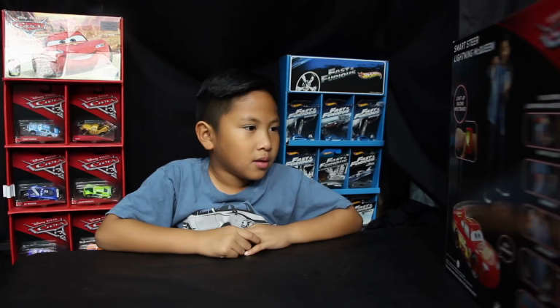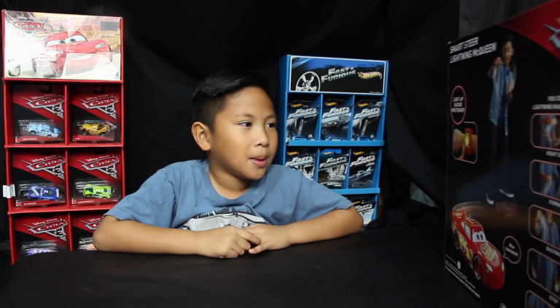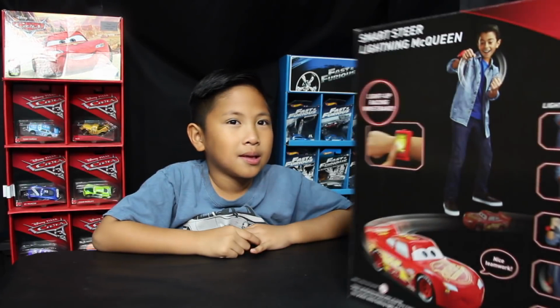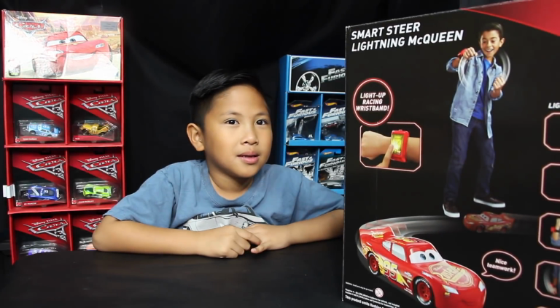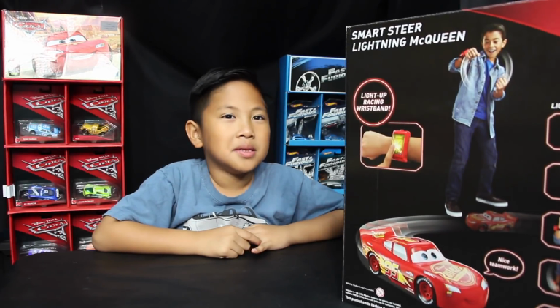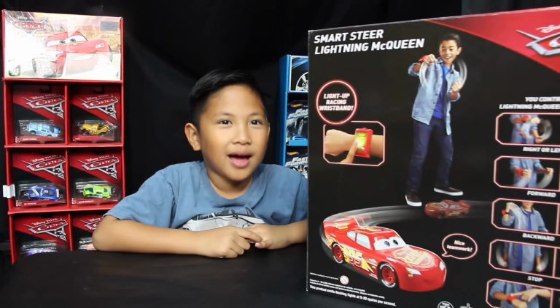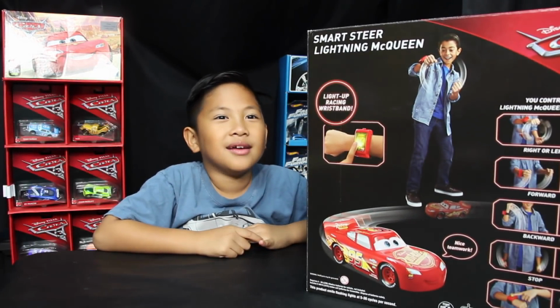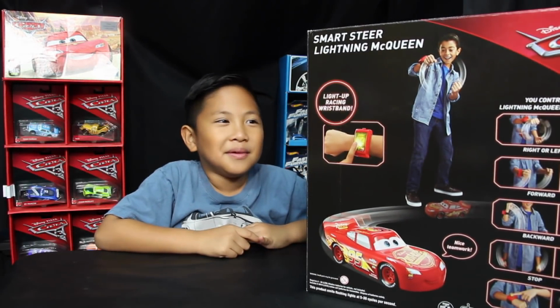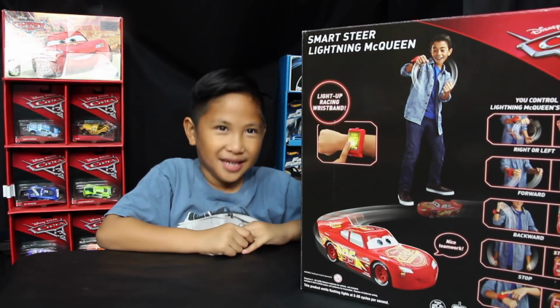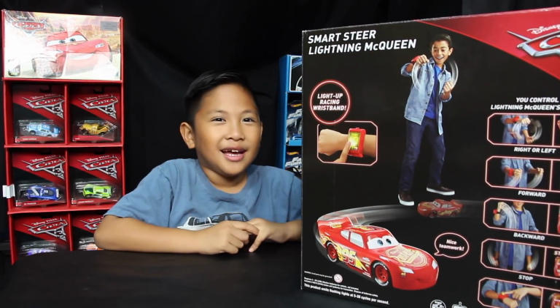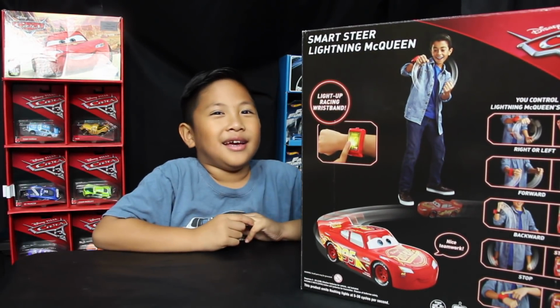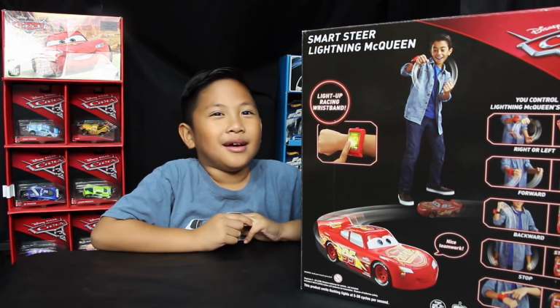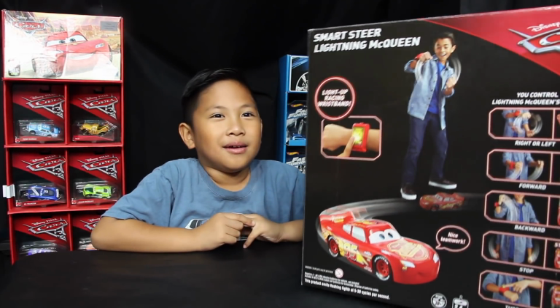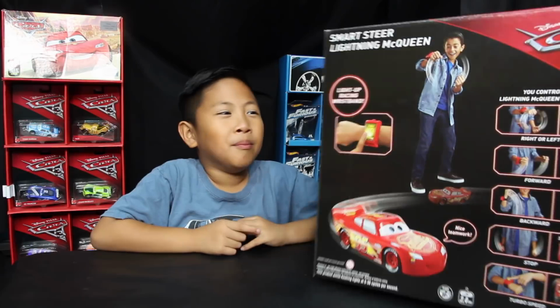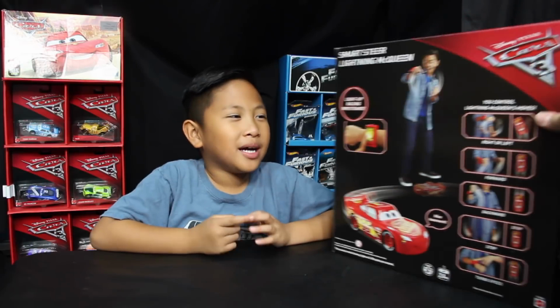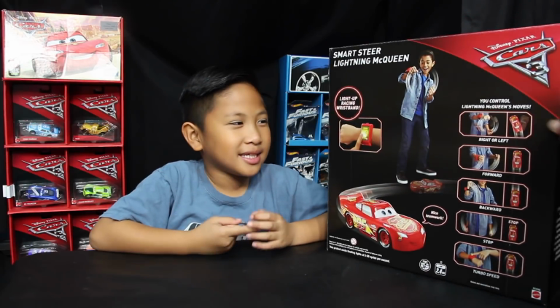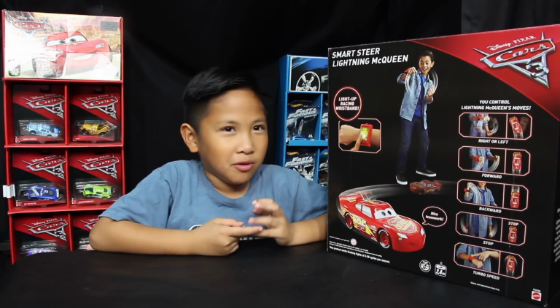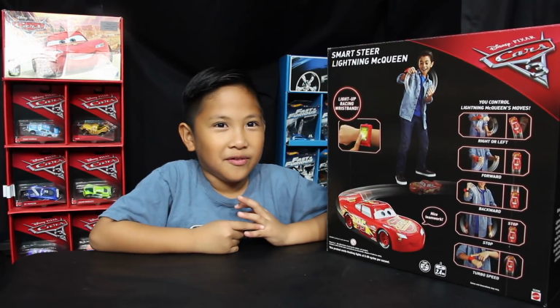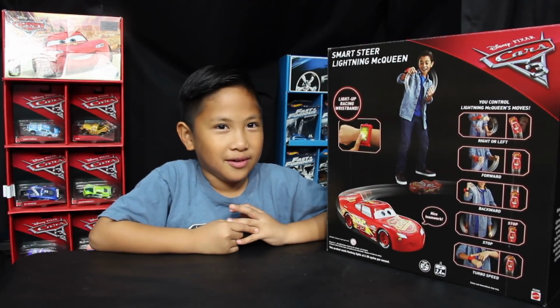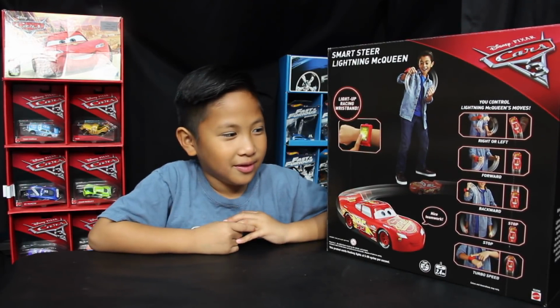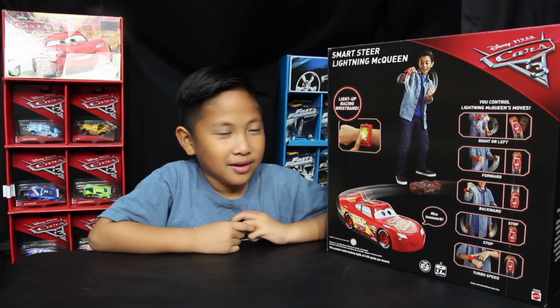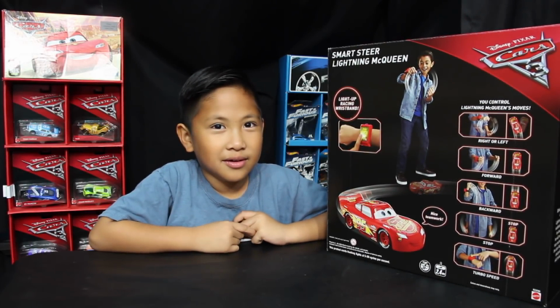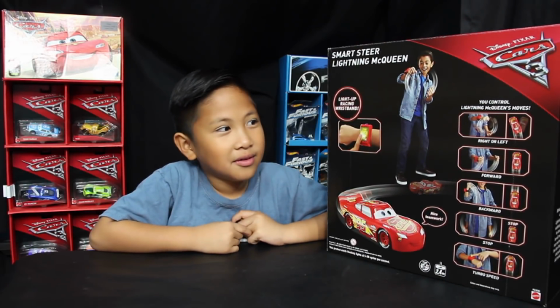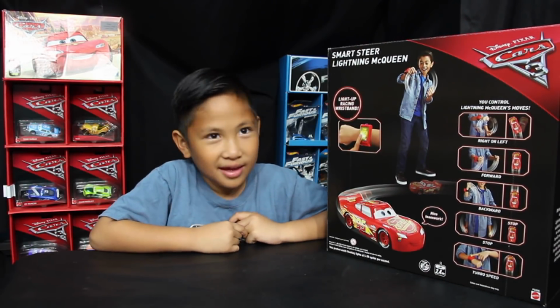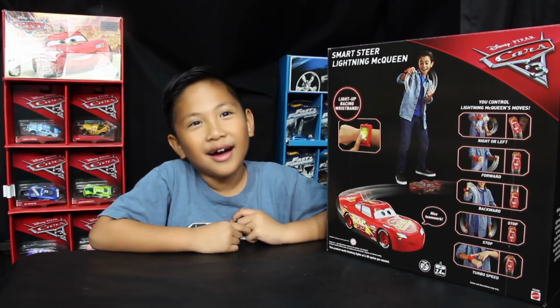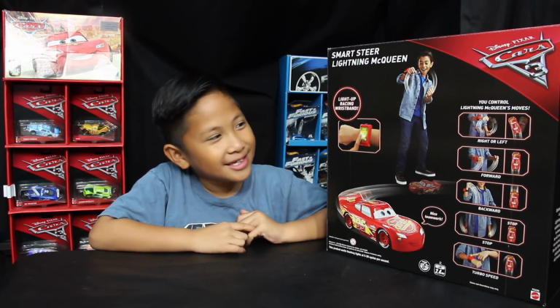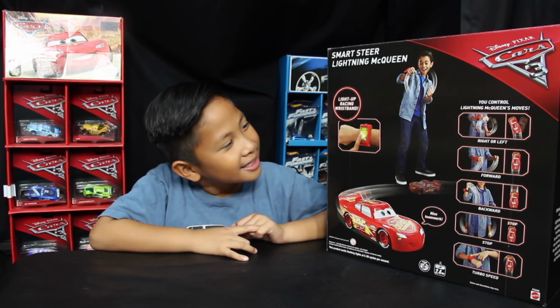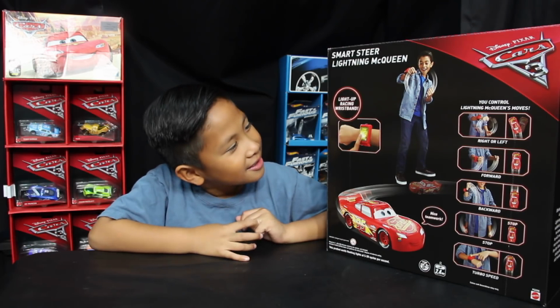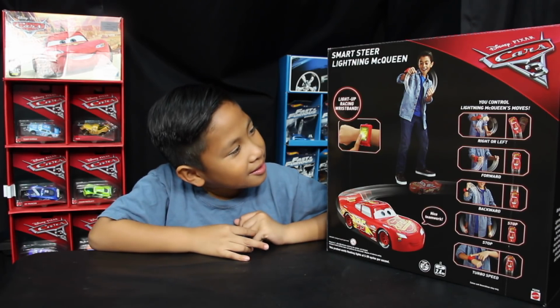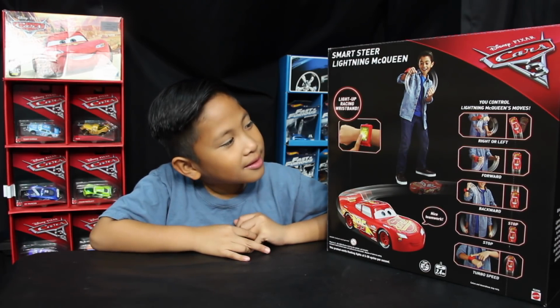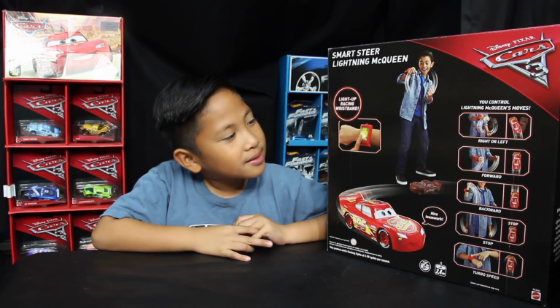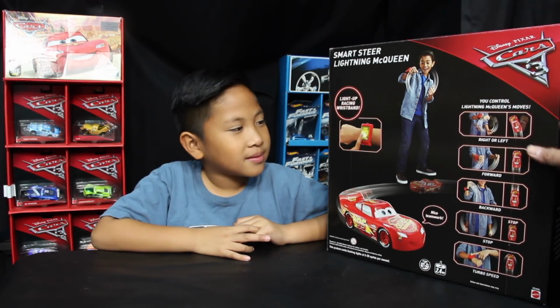You think you could remember all those motions? Yeah. To drive this car? Yeah. It's a little different than your other remote control cars. But this is like real life — it's like real life because you get to steer it, huh? Yeah. Alright, so let's go ahead and open this up.